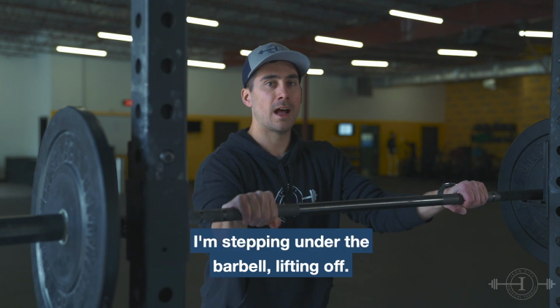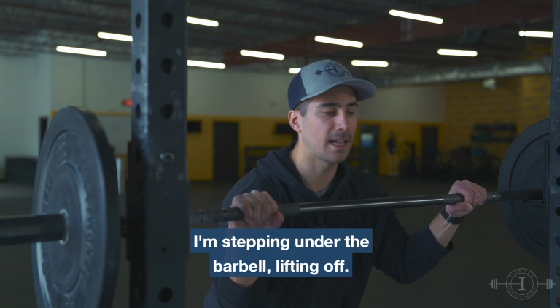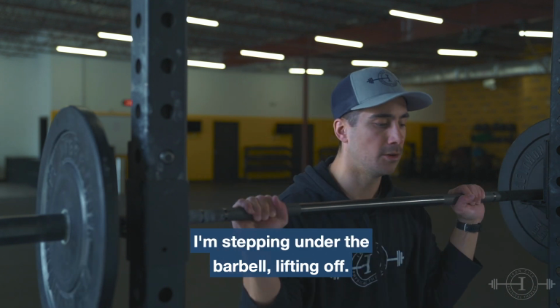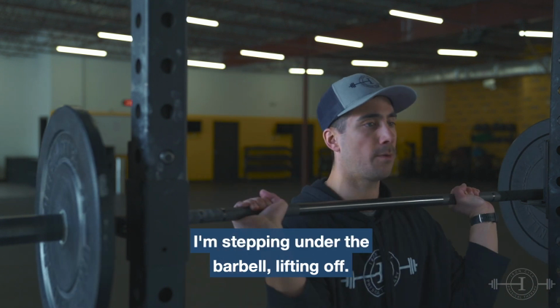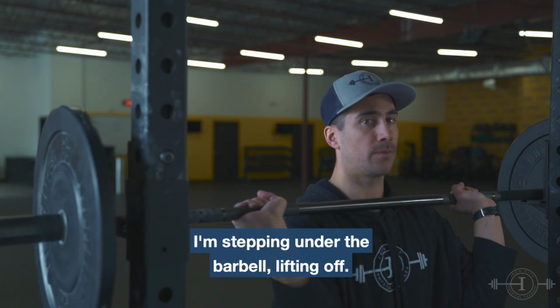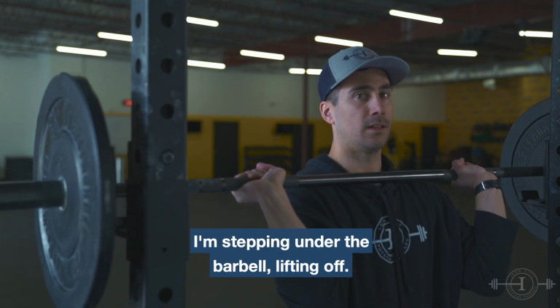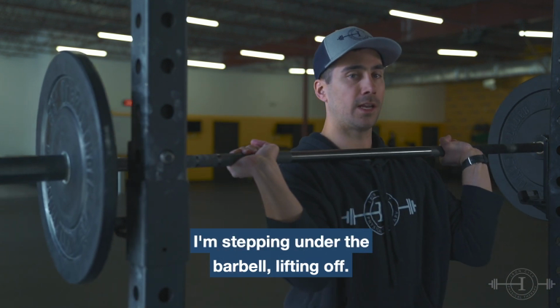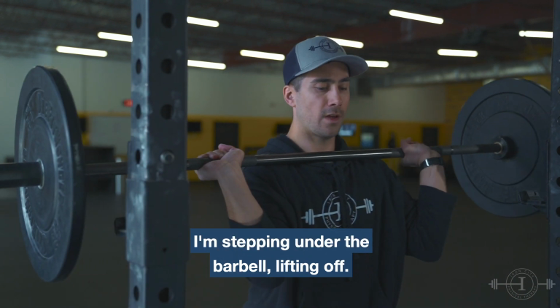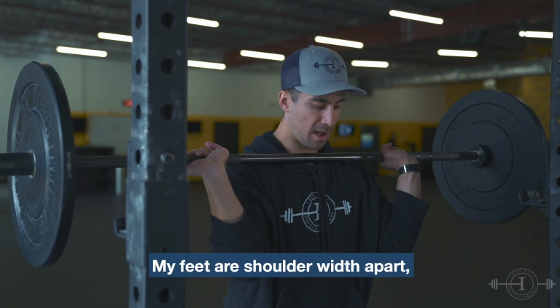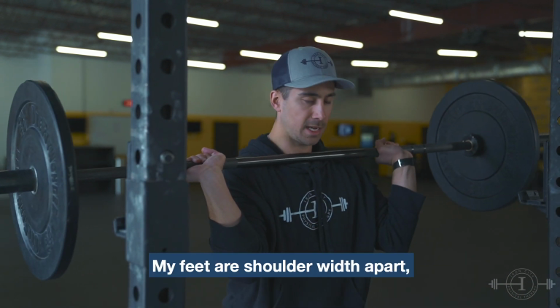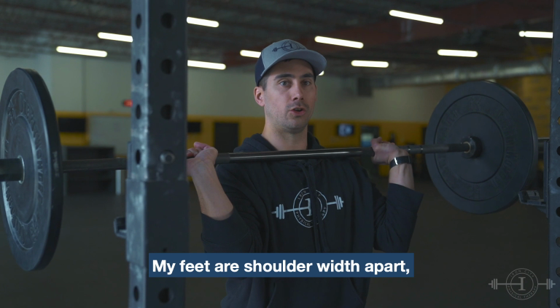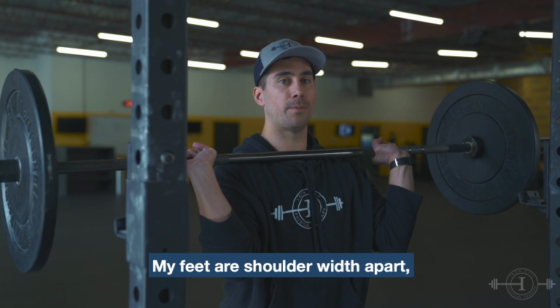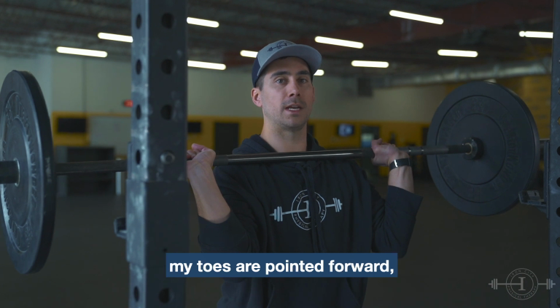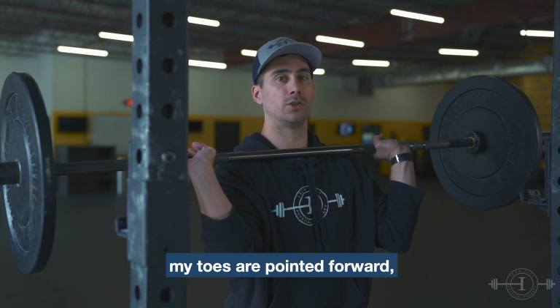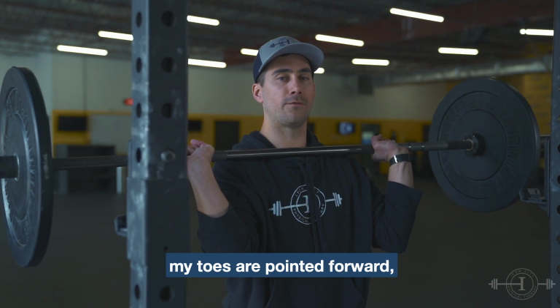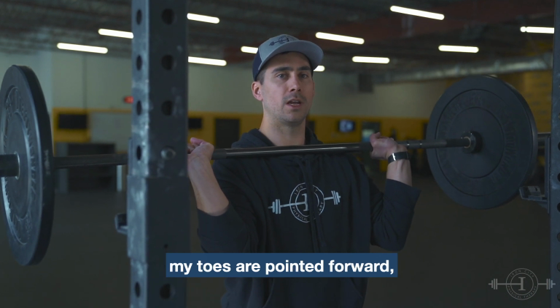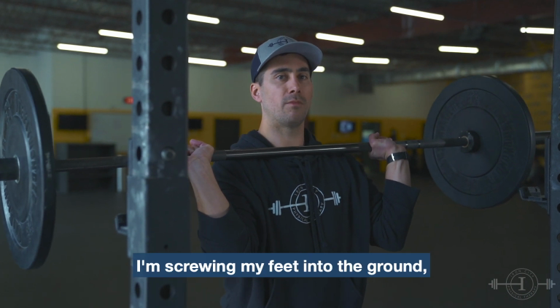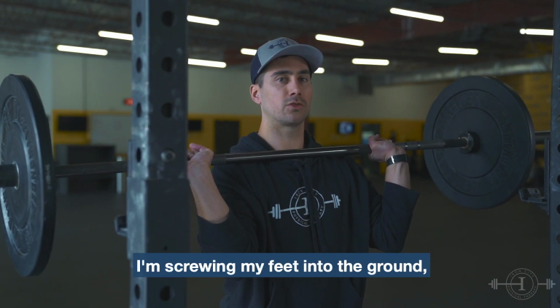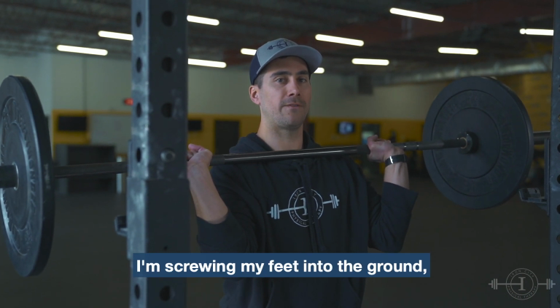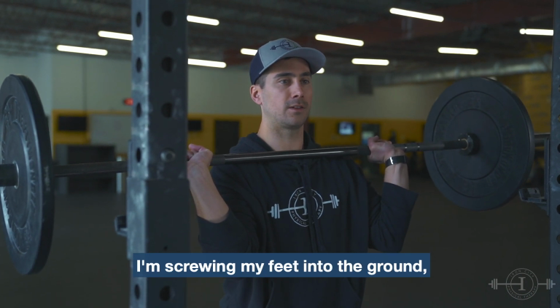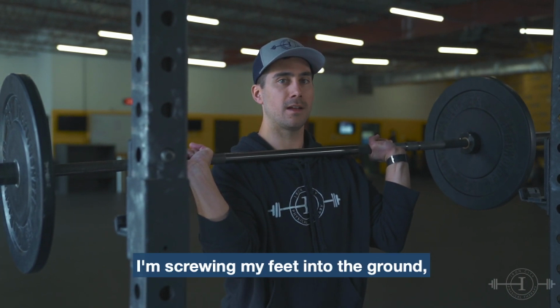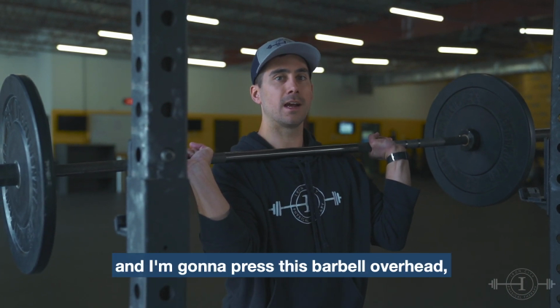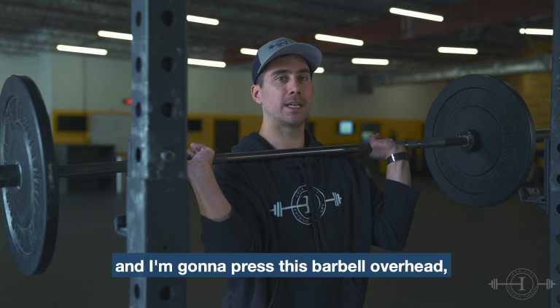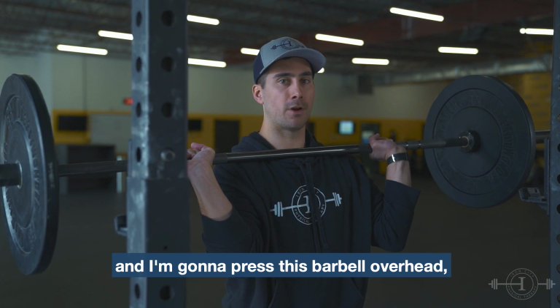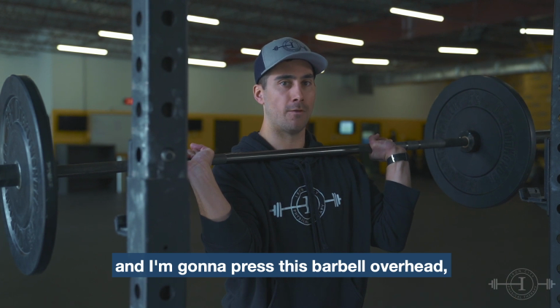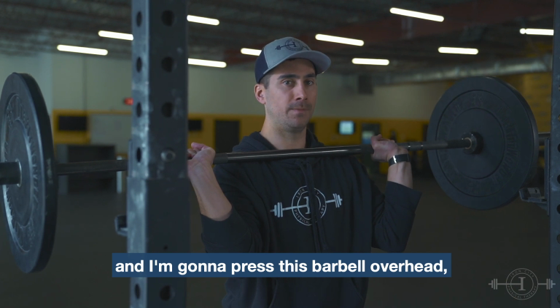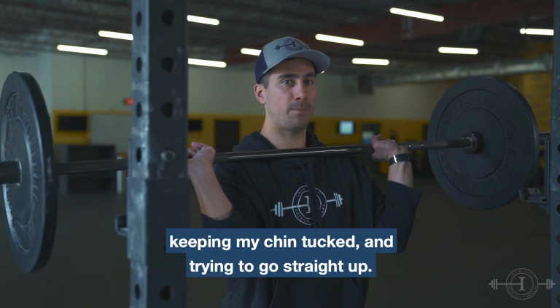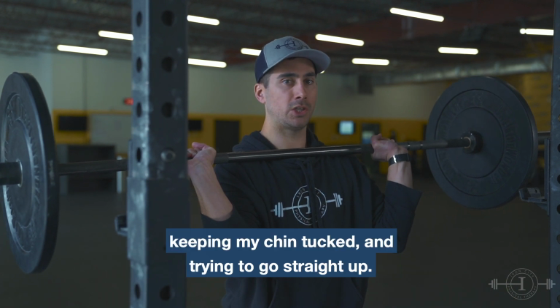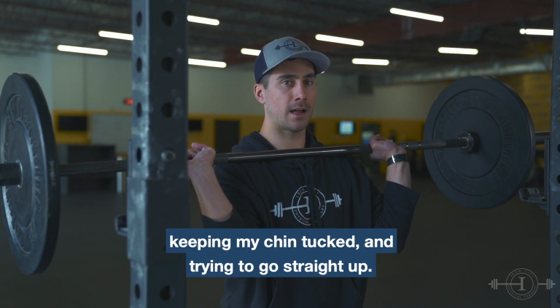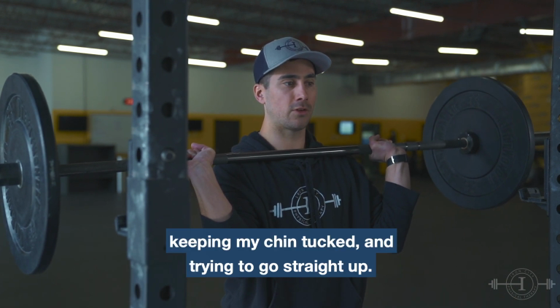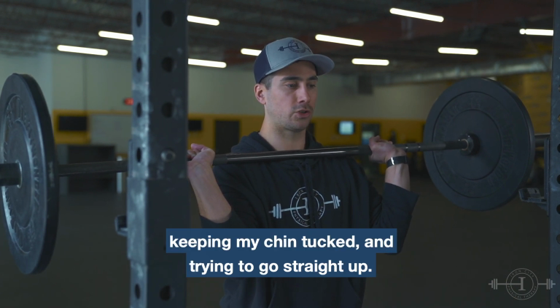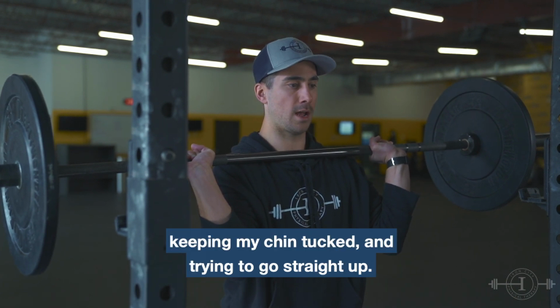I'm stepping under the barbell and lifting off. My feet are shoulder width apart, my toes are pointed forward. I'm screwing my feet into the ground and I'm going to press this barbell overhead, keeping my chin tucked and trying to go straight up.